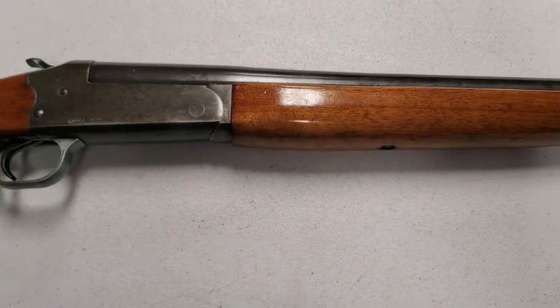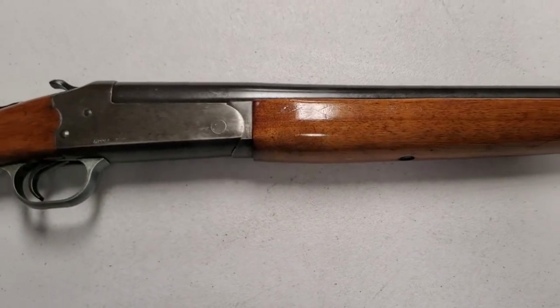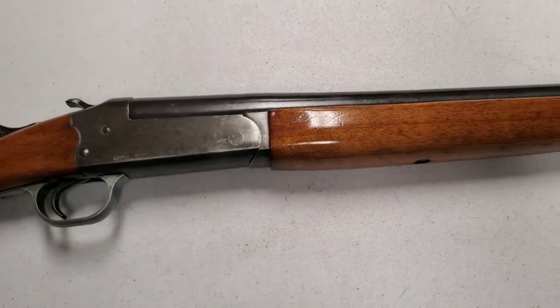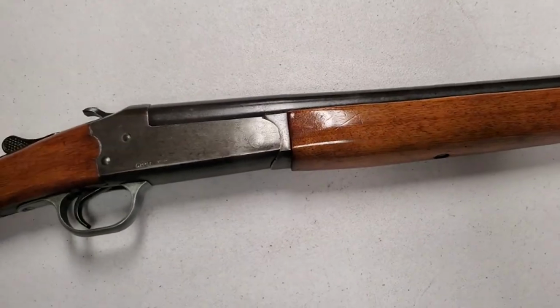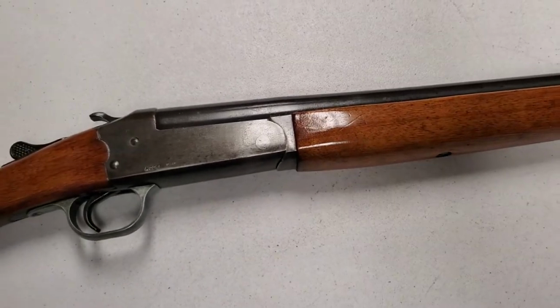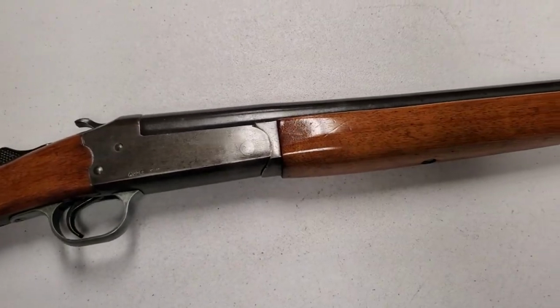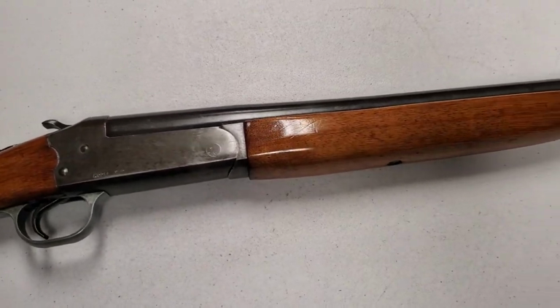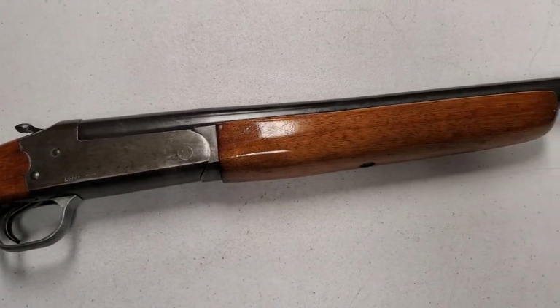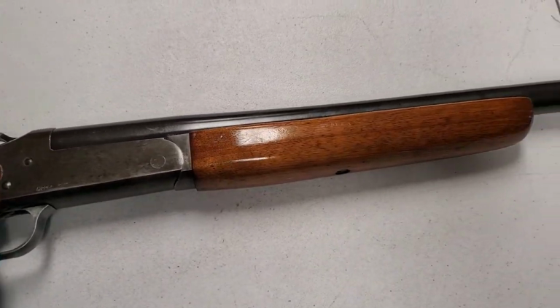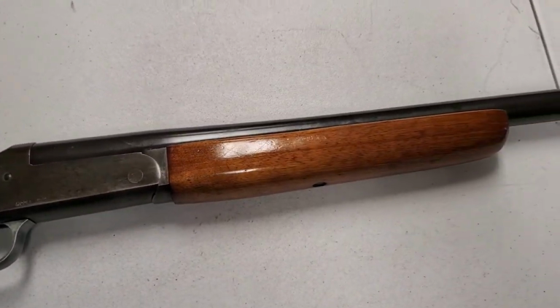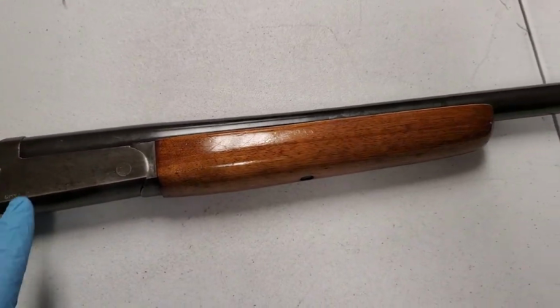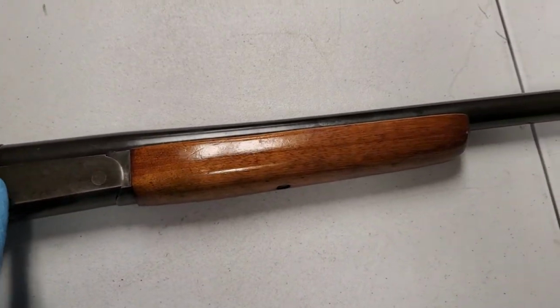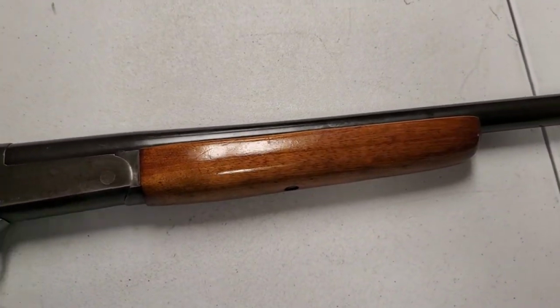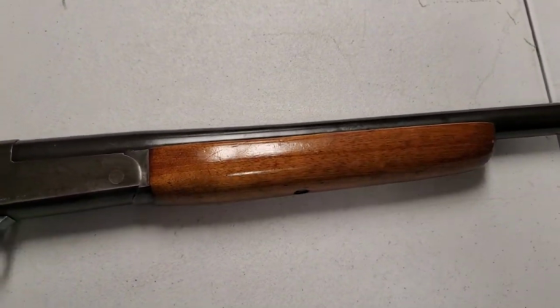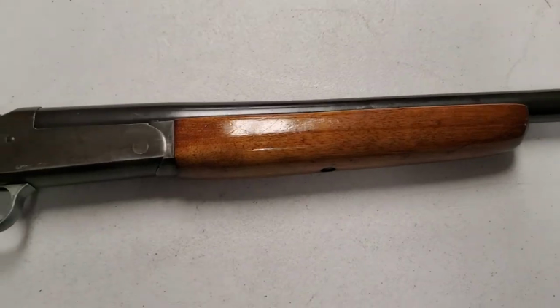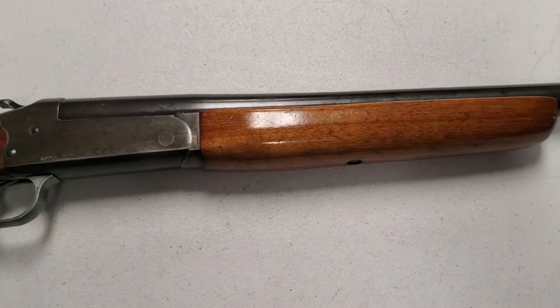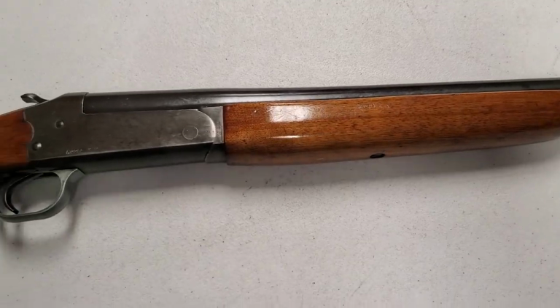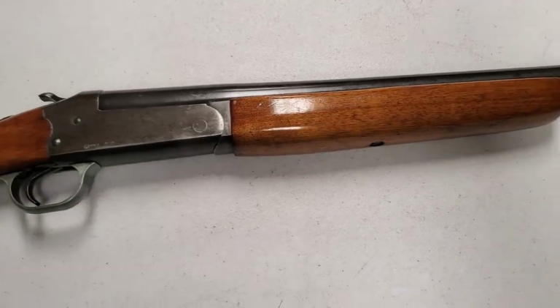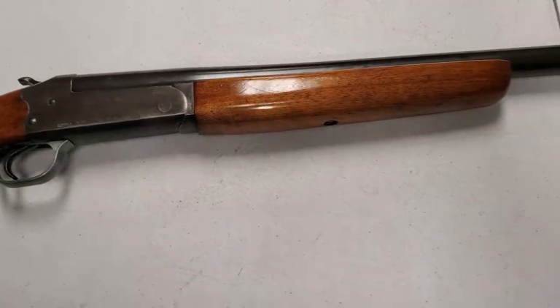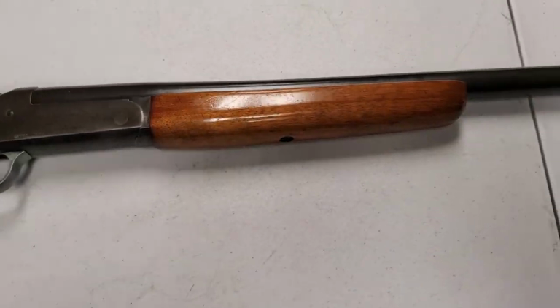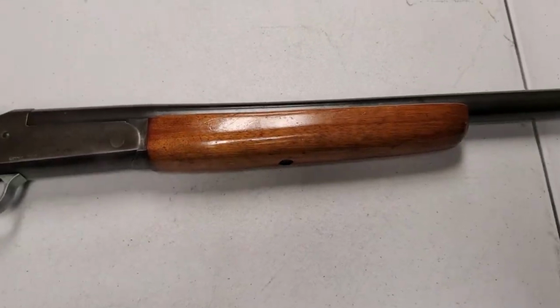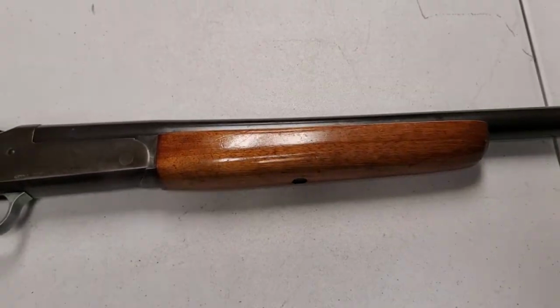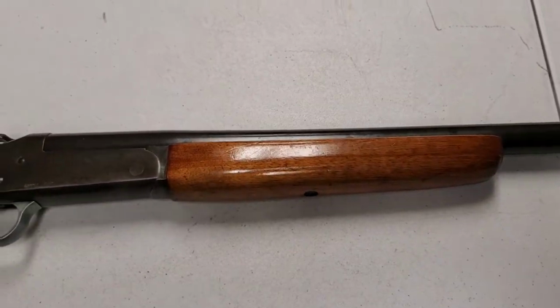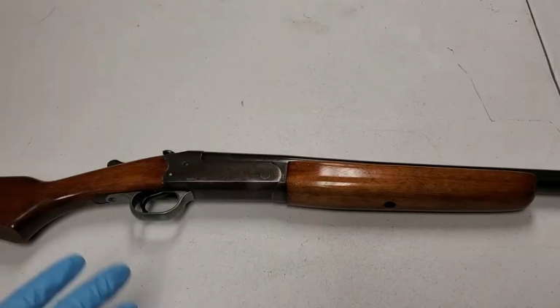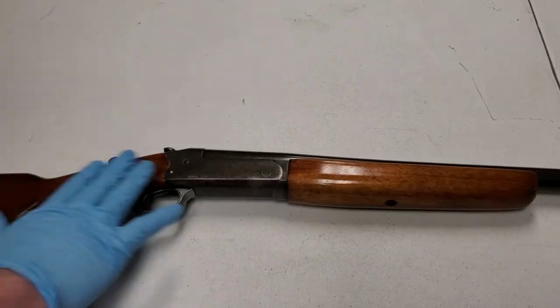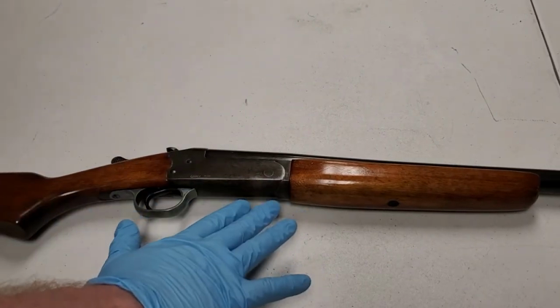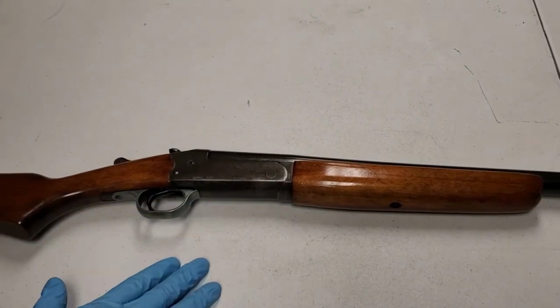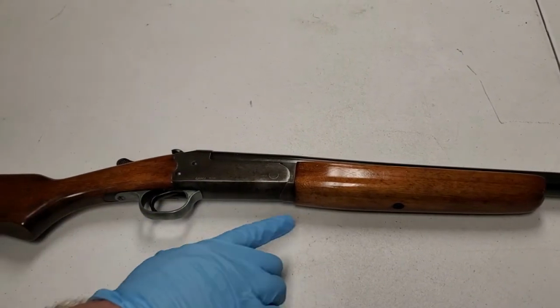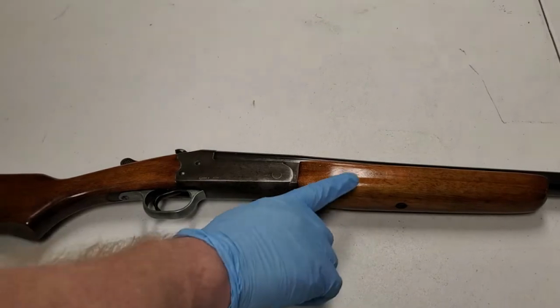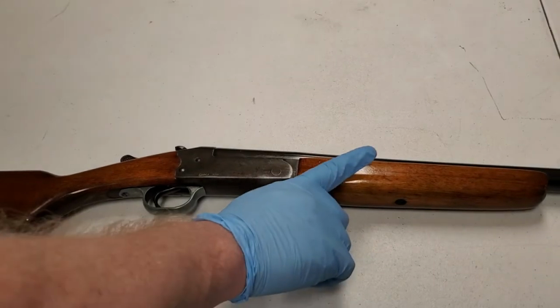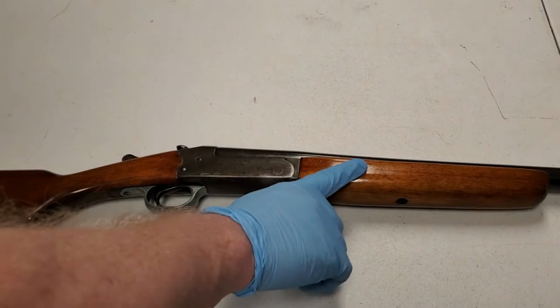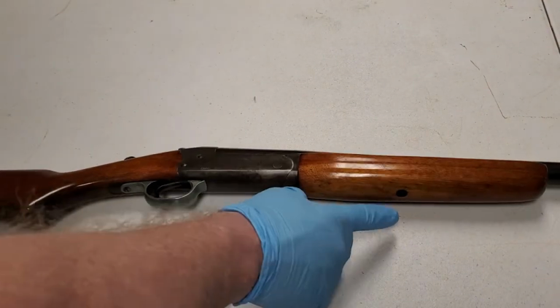If you look very closely, it's a Model 94 C. So everything I've ever seen about the Model 94 — you take the screw out and the forehand comes off. But this one, the Model 94 C, is made special, so I'm gonna show you how it comes apart.